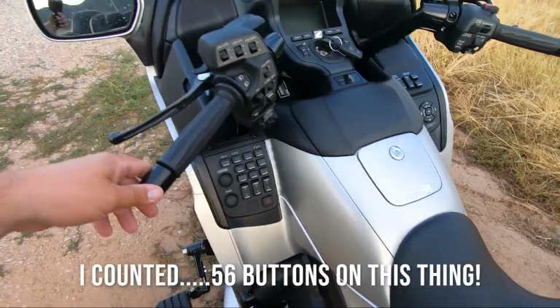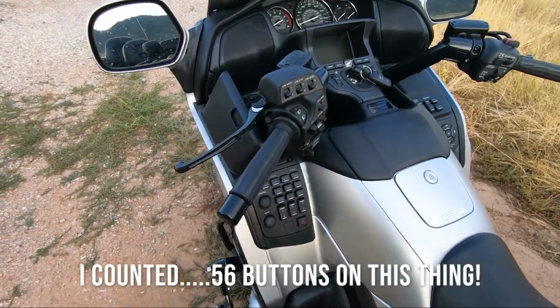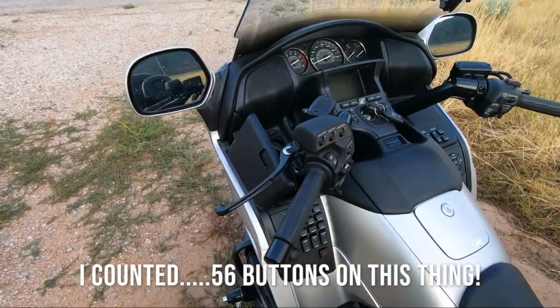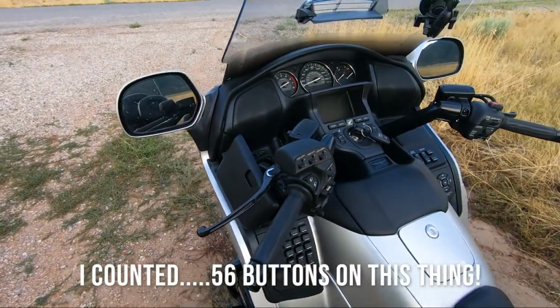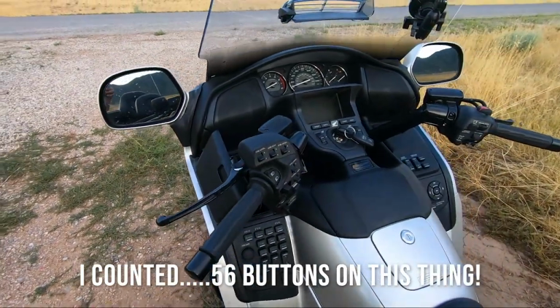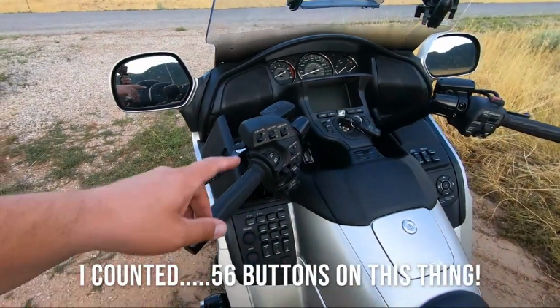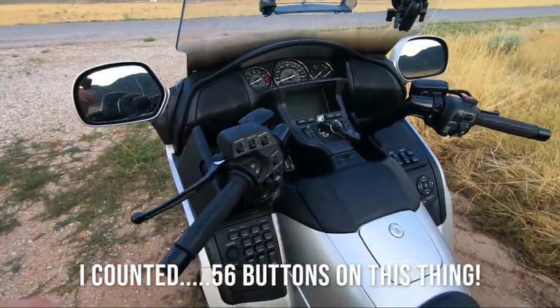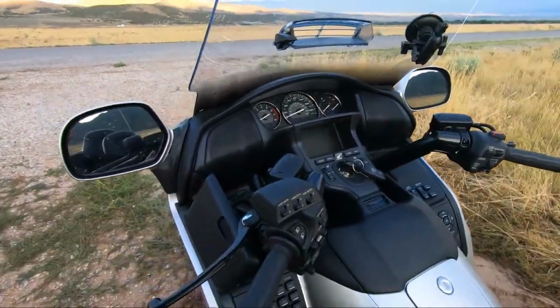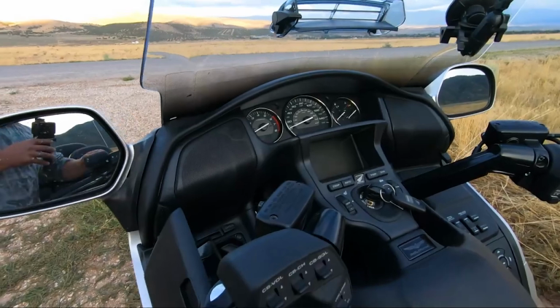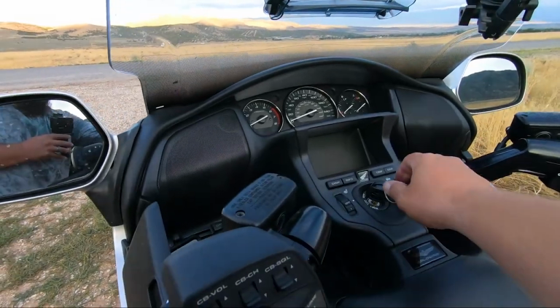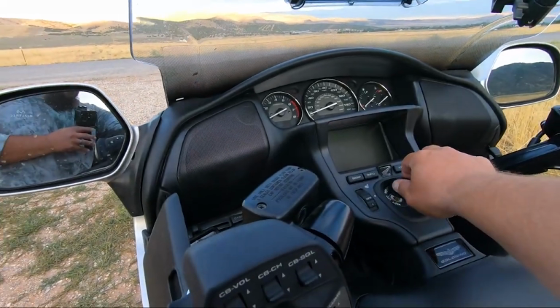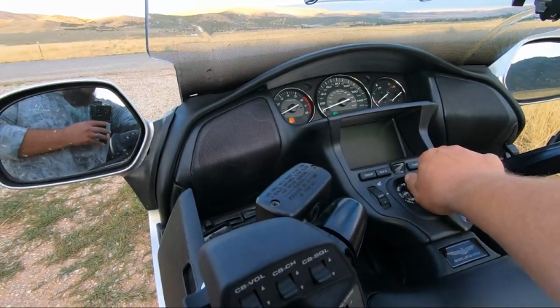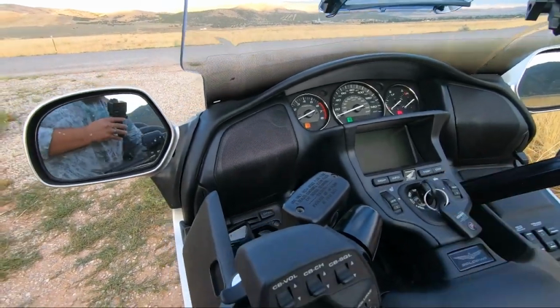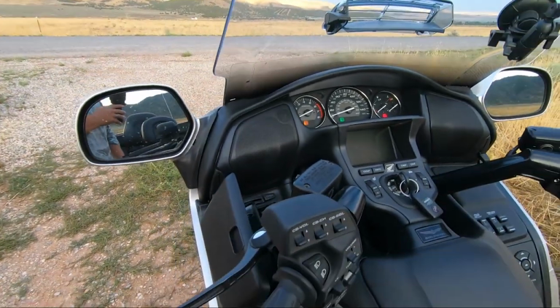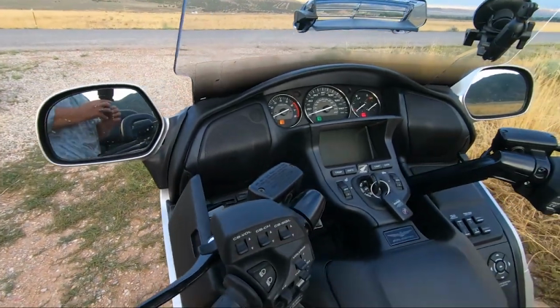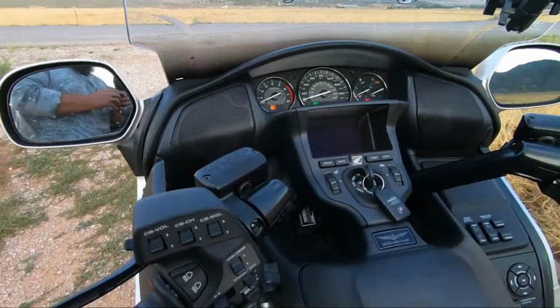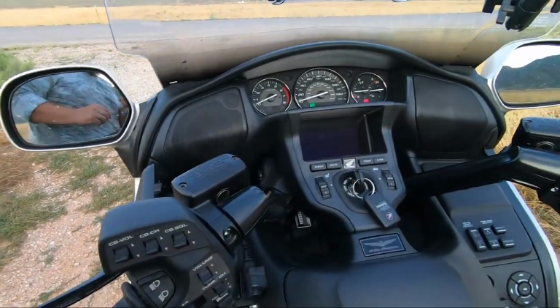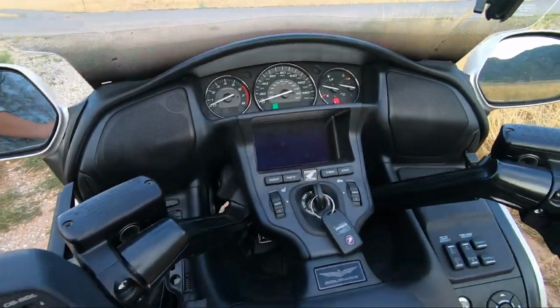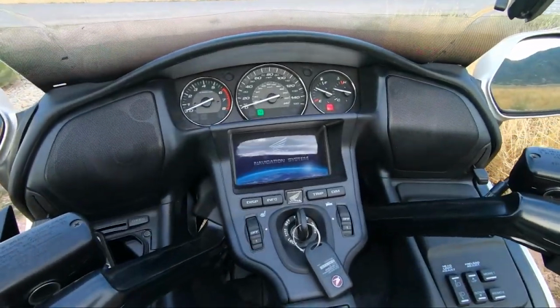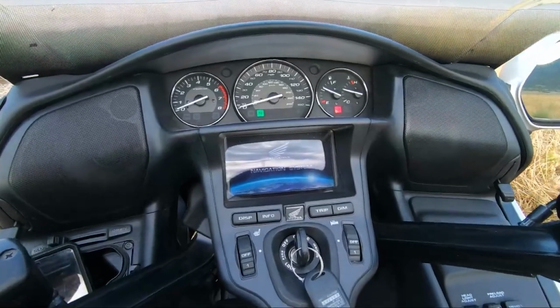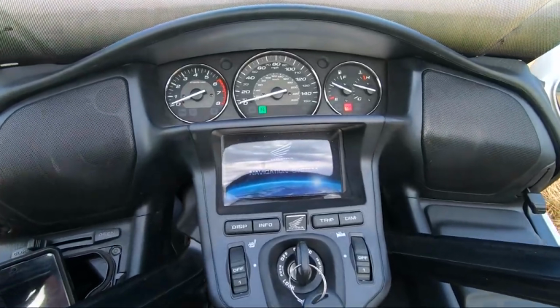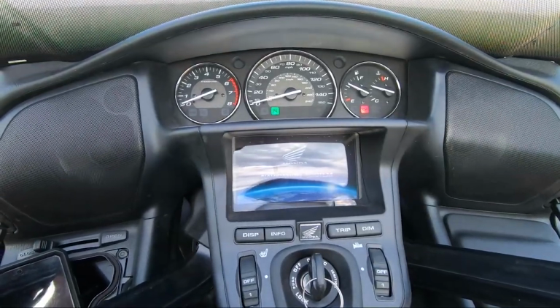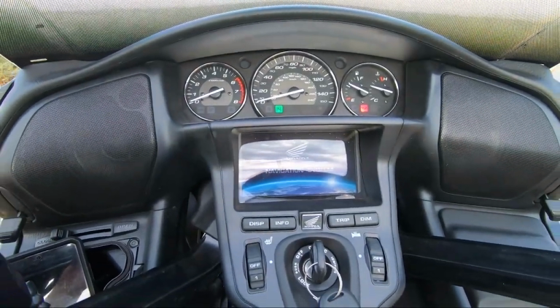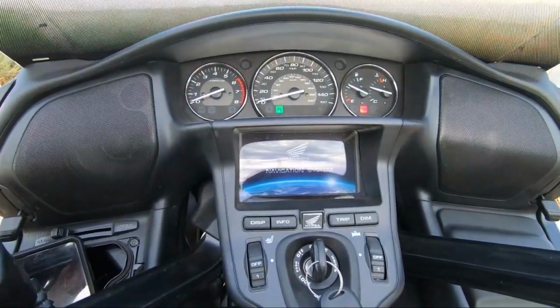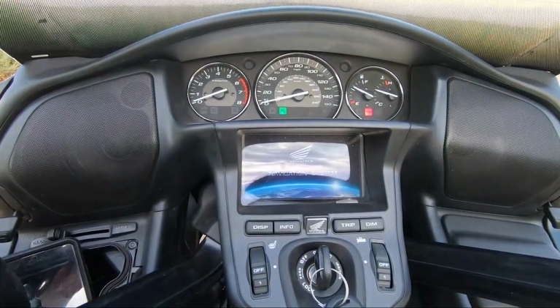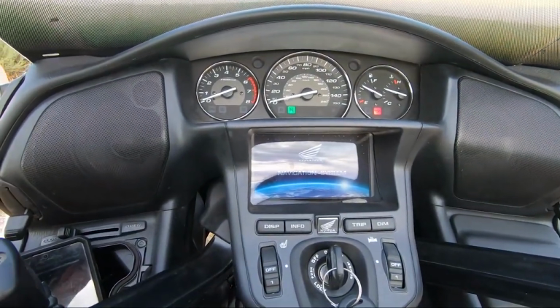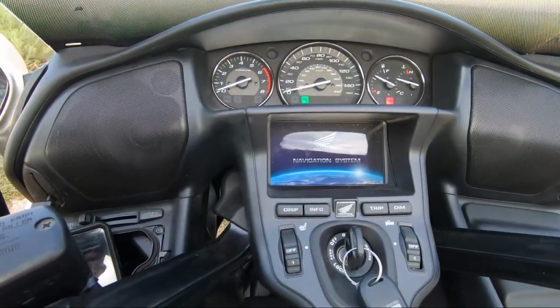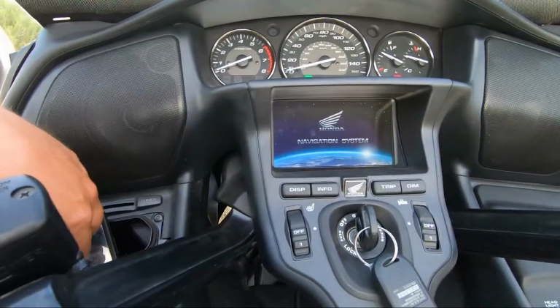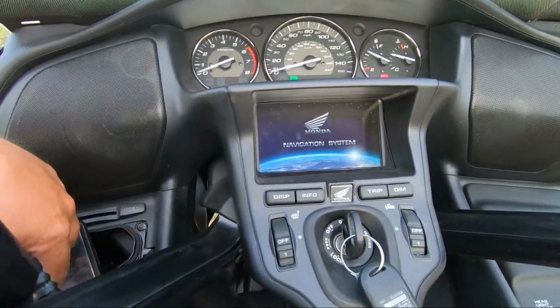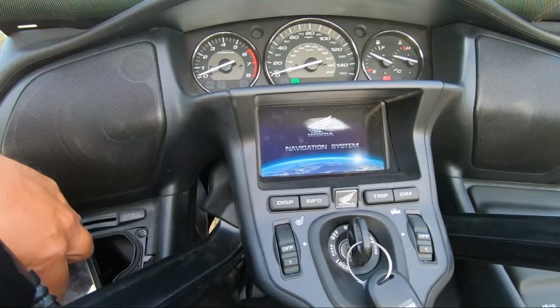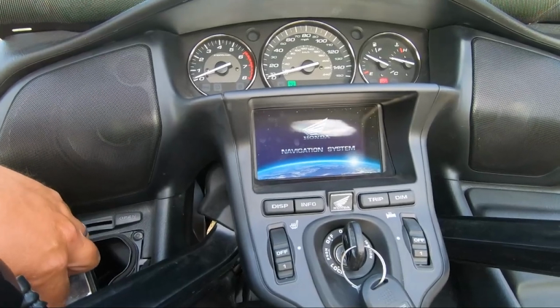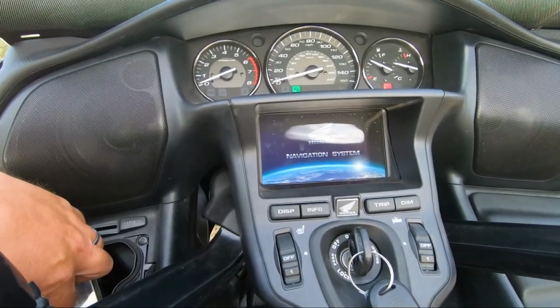Look at this — freaking heated grips, heated seat. Watch this. Guess what else it has? Check this — your navigation comes up. I feel like Tony Stark right here getting his stuff all fired up.